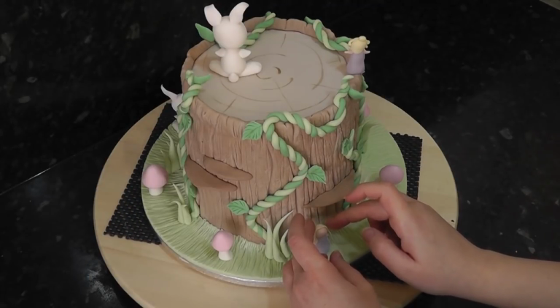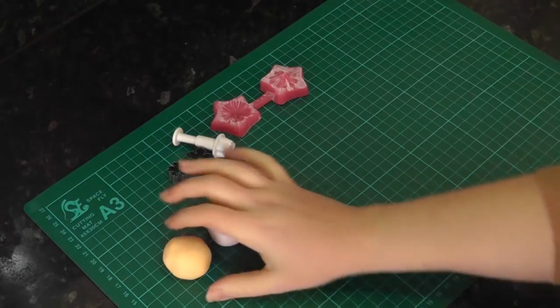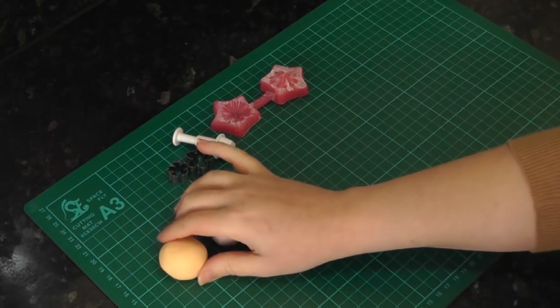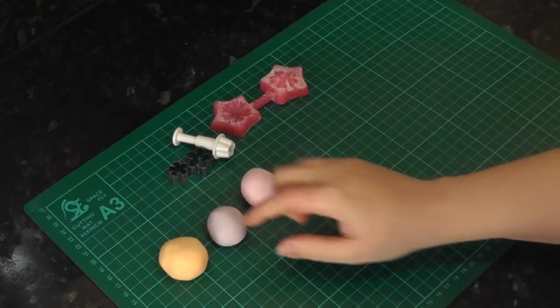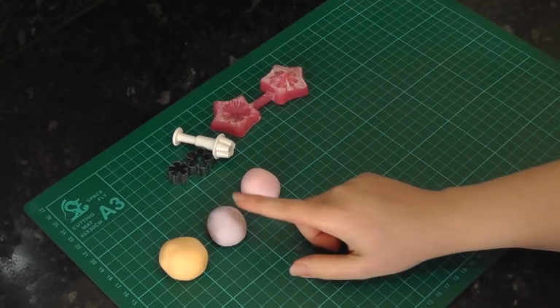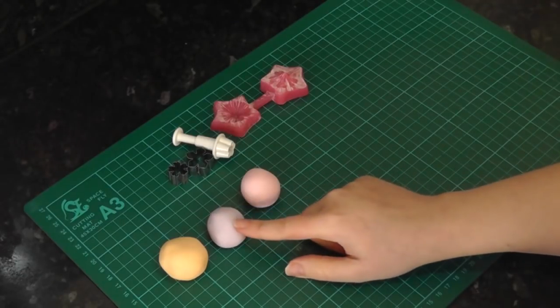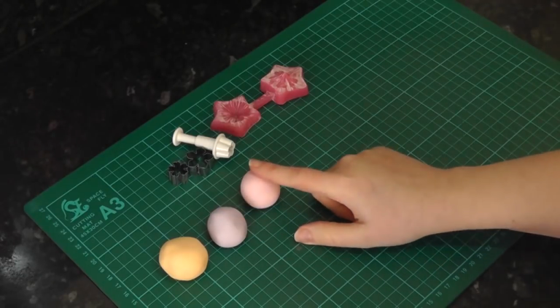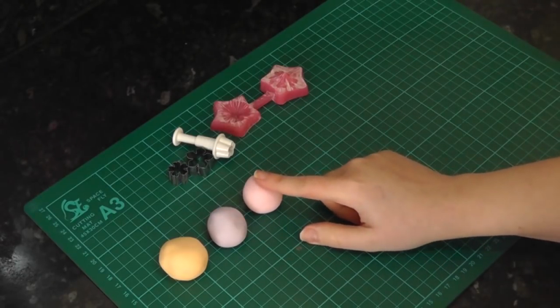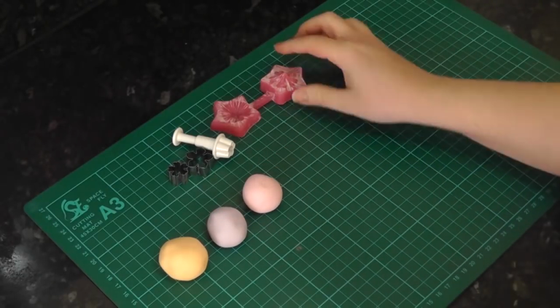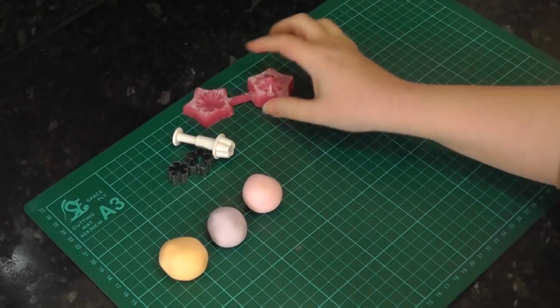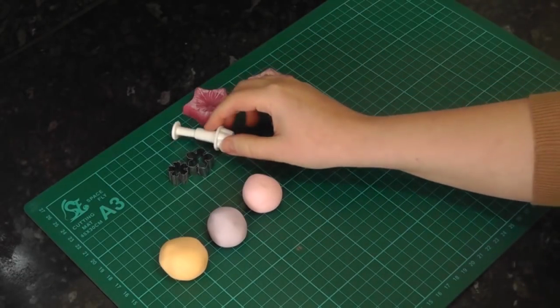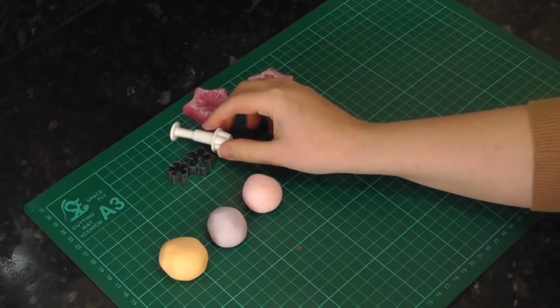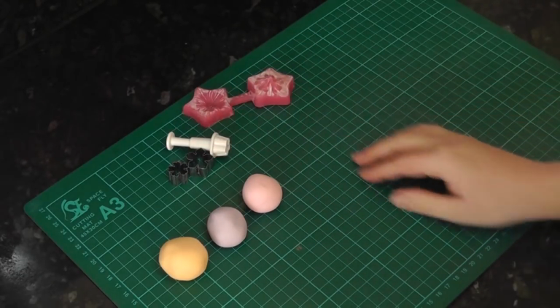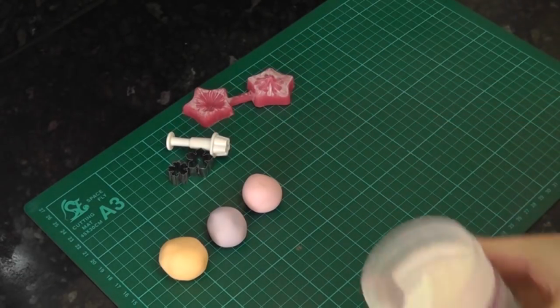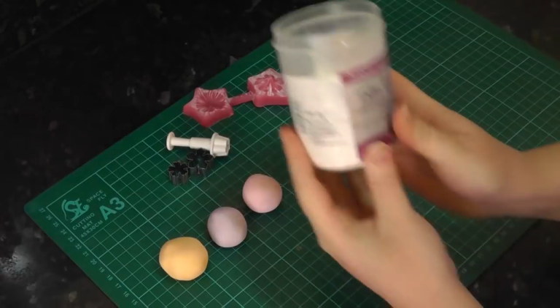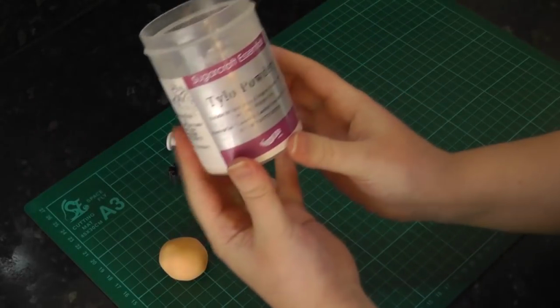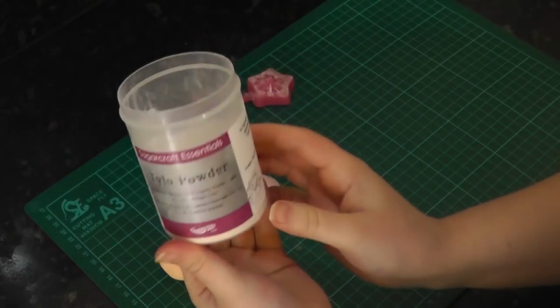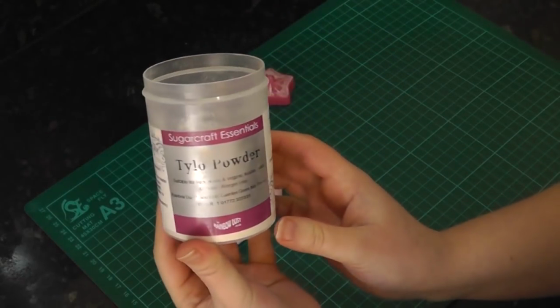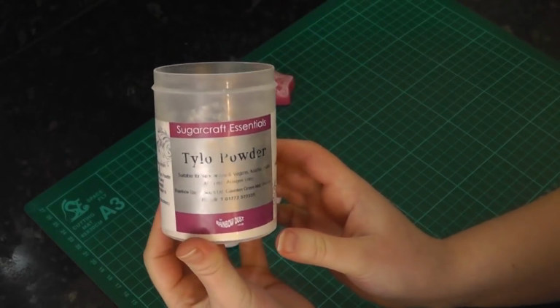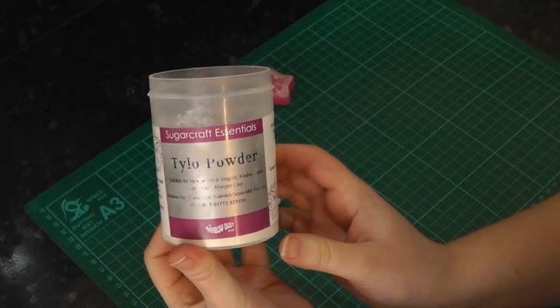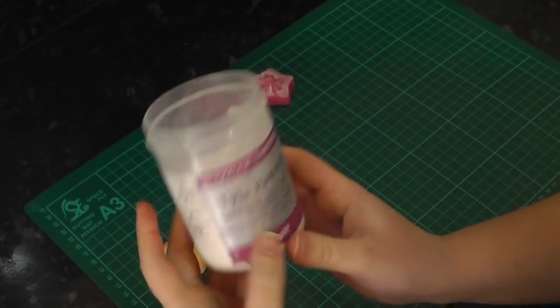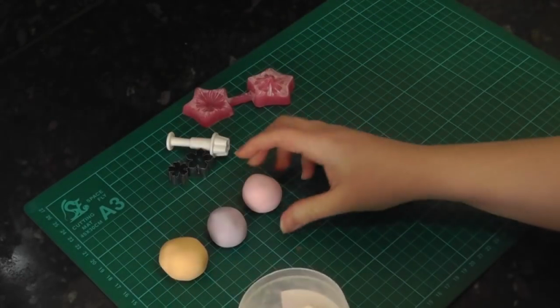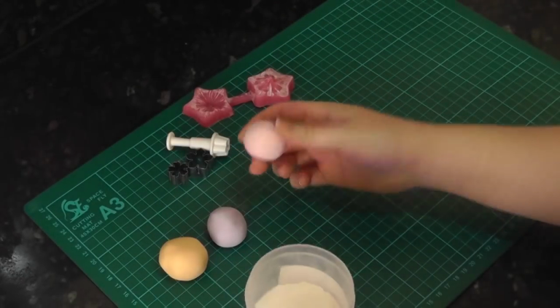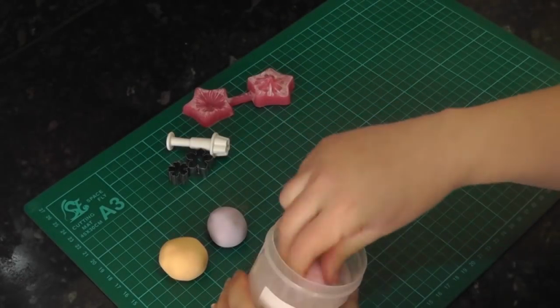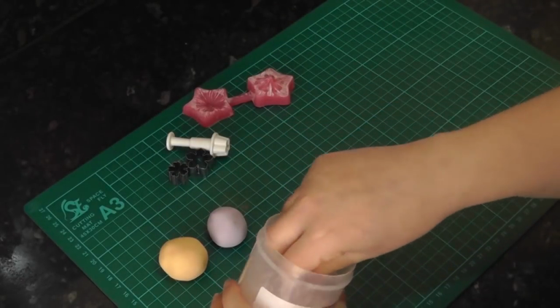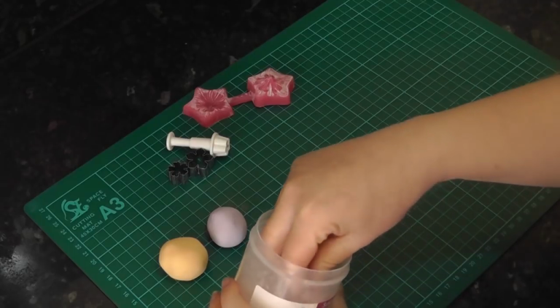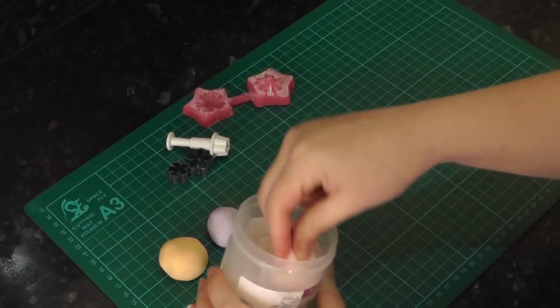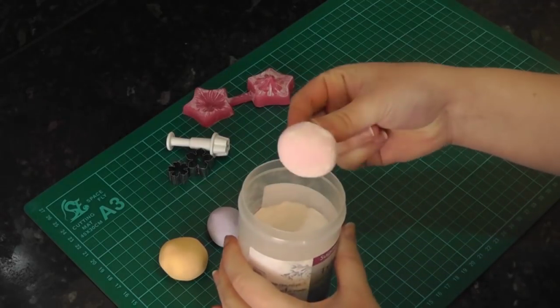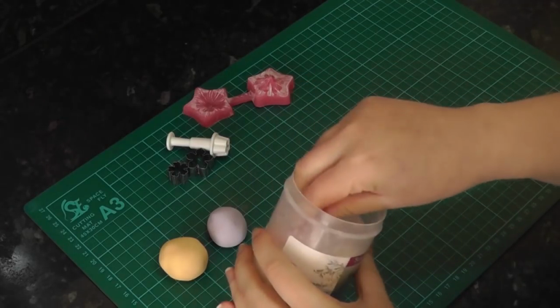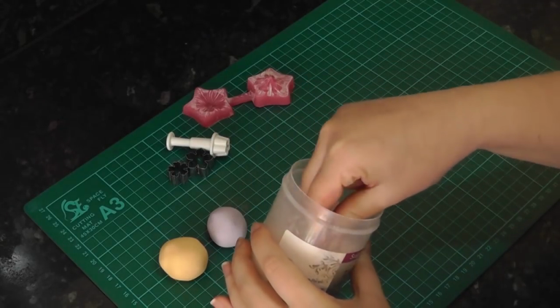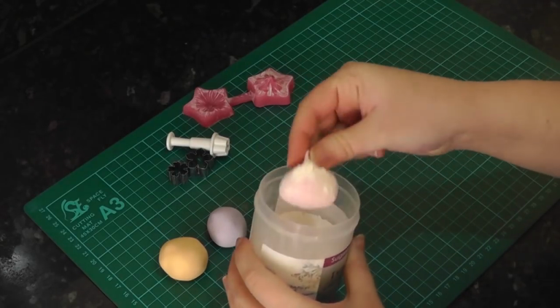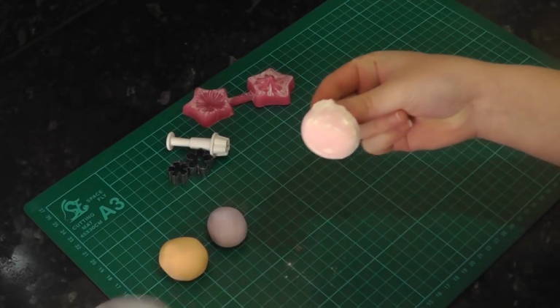For the flowers, I've got pale orange, lilac and pink, my petunia vena and some various small flower cutters. You'll also need some tylo powder to help stiffen the paste. Just knead the powder into the paste and you're good to go.